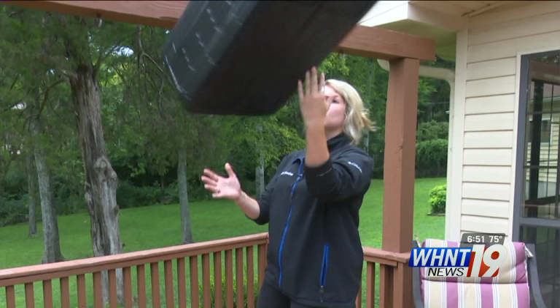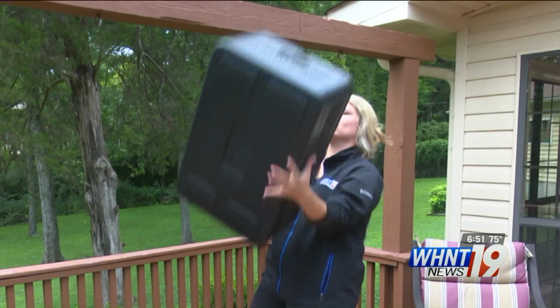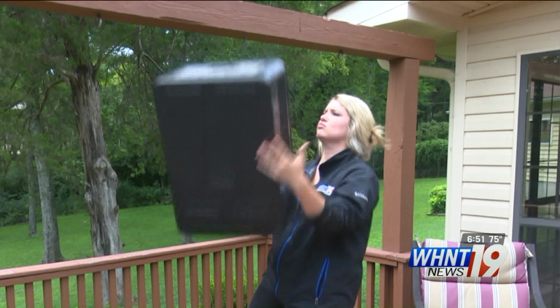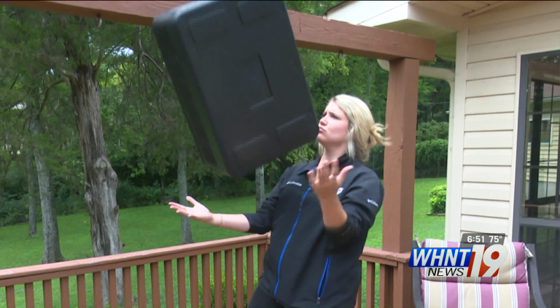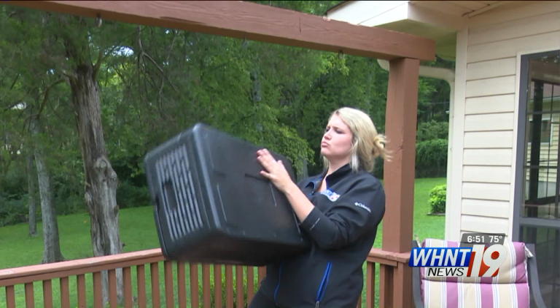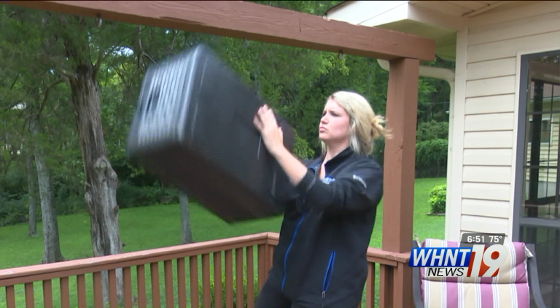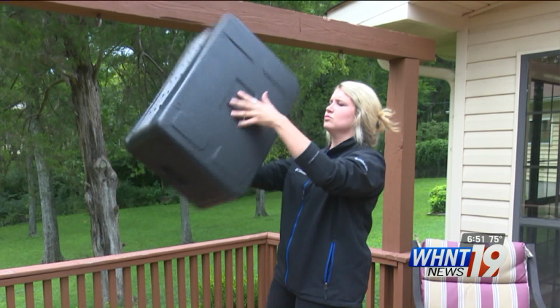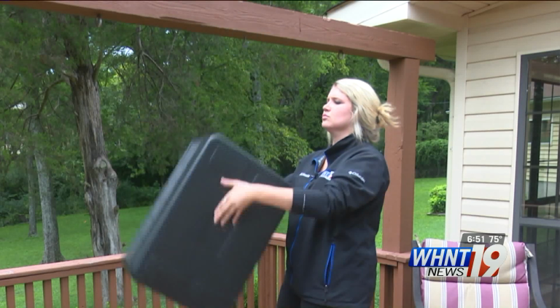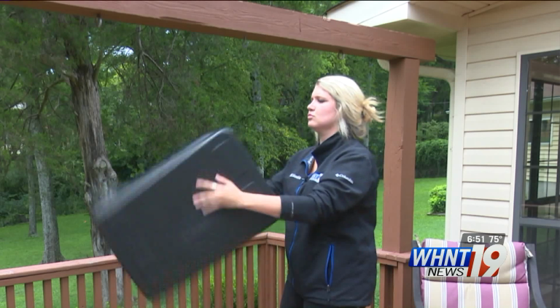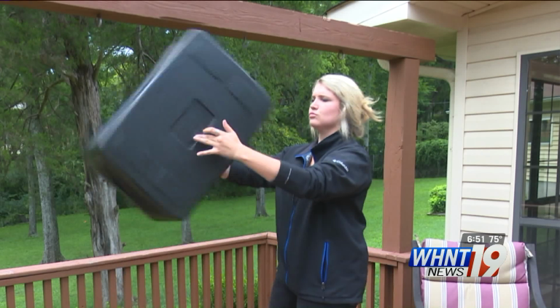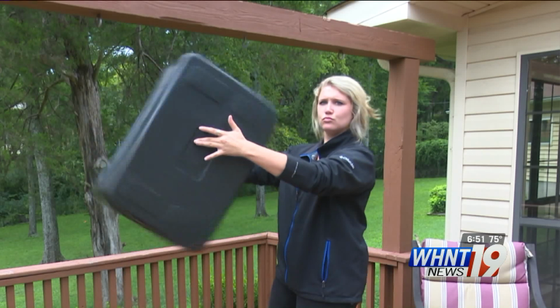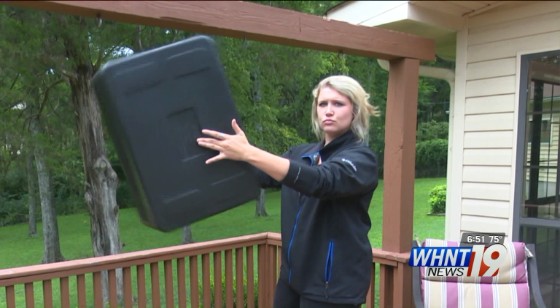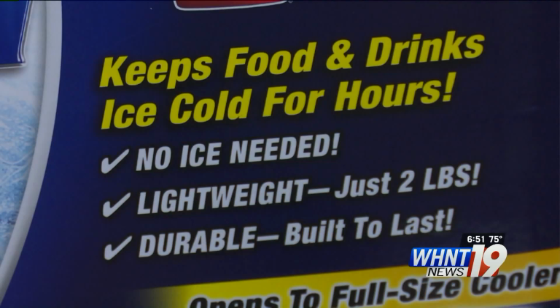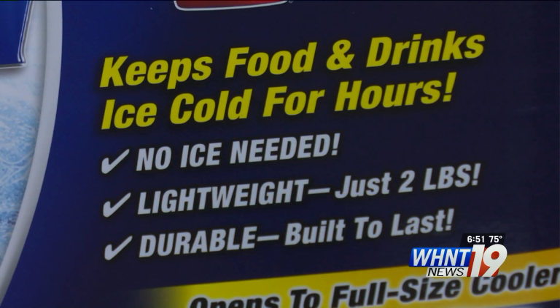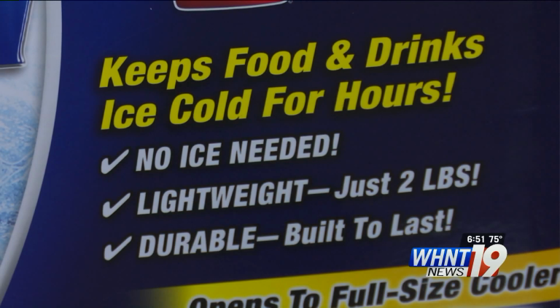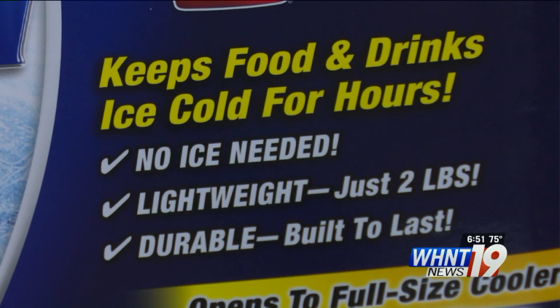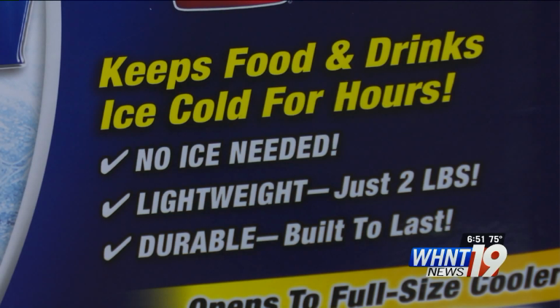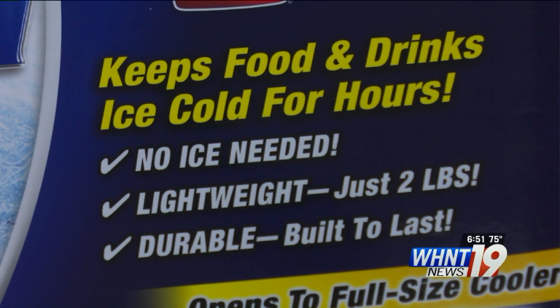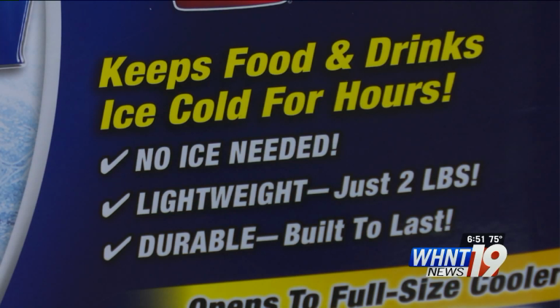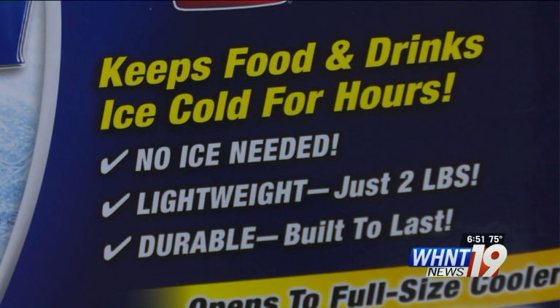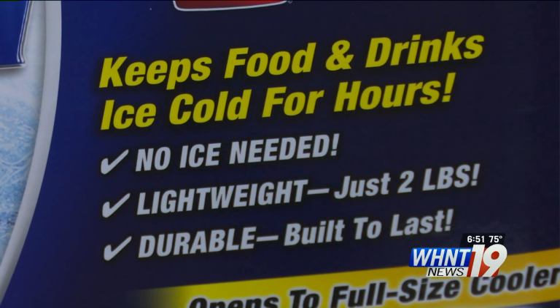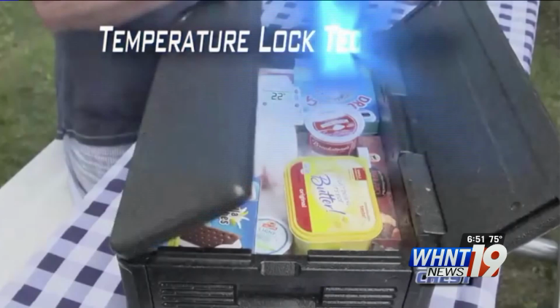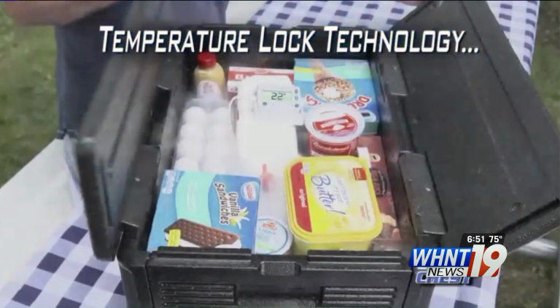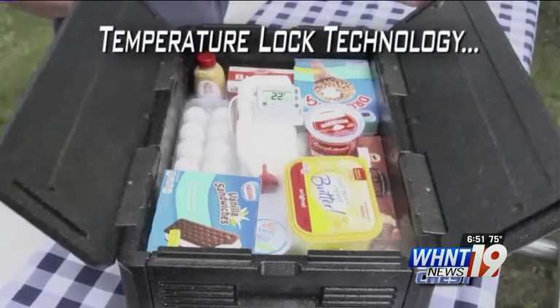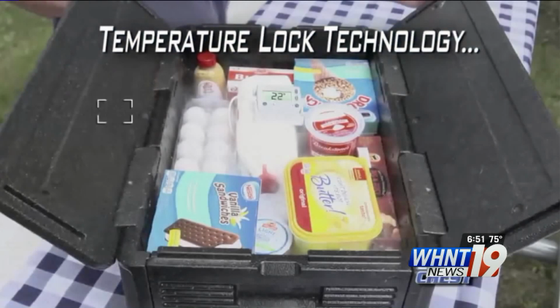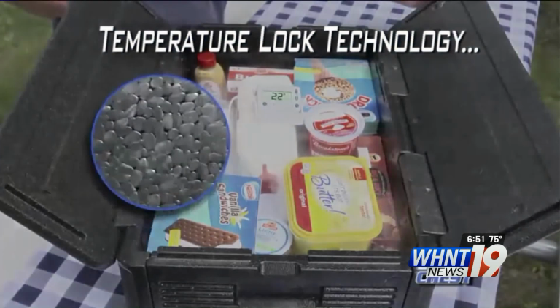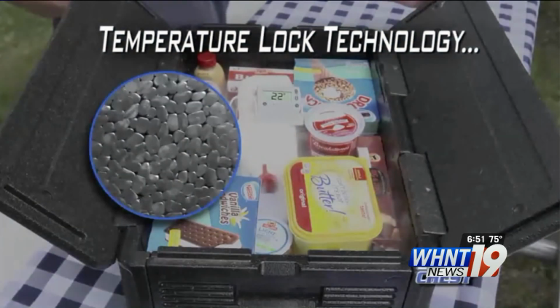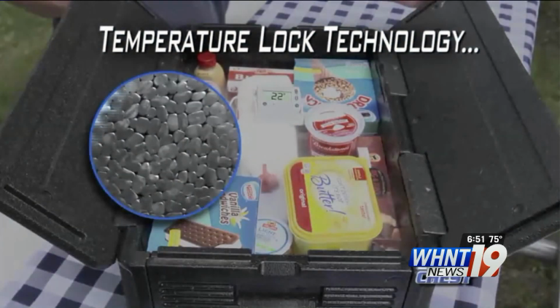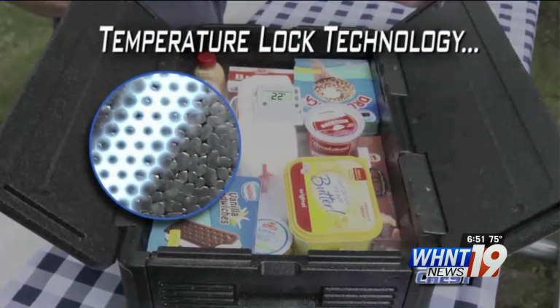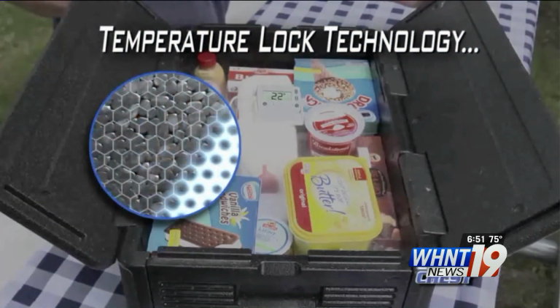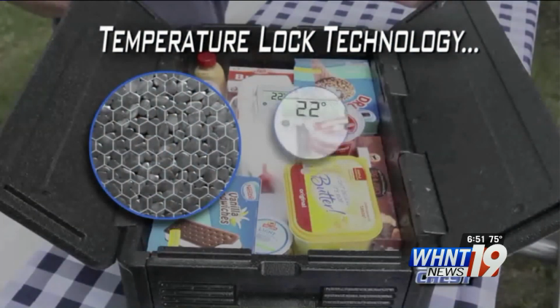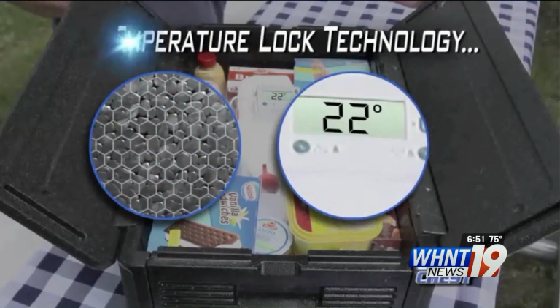It's collapsible and it really just feels like a big styrofoam box. It claims to keep frozen food ice cold for hours, all with no ice.